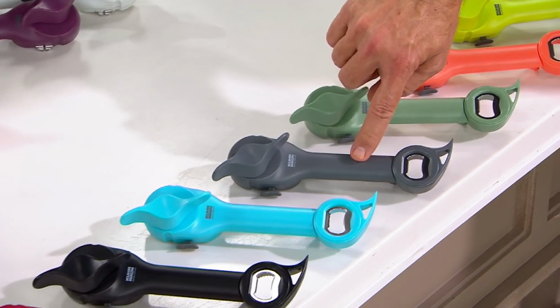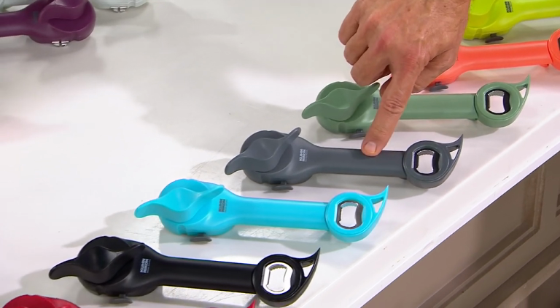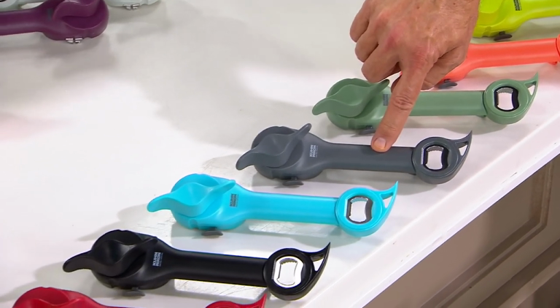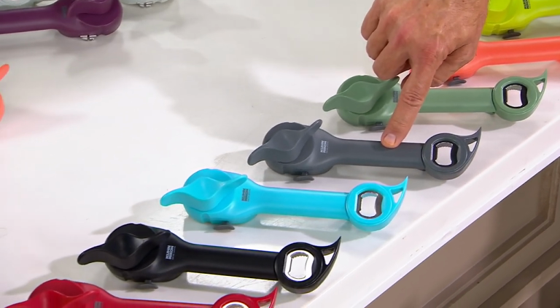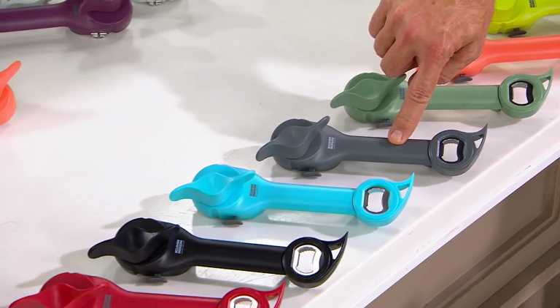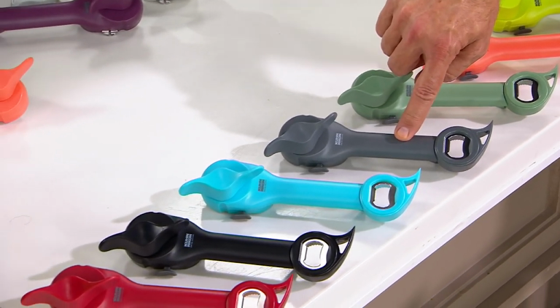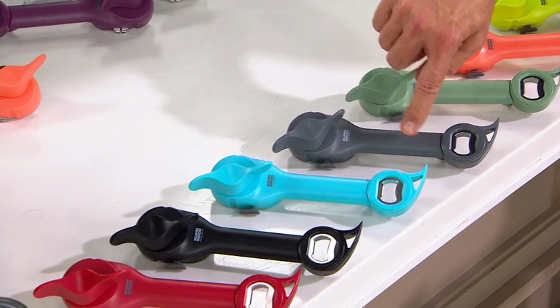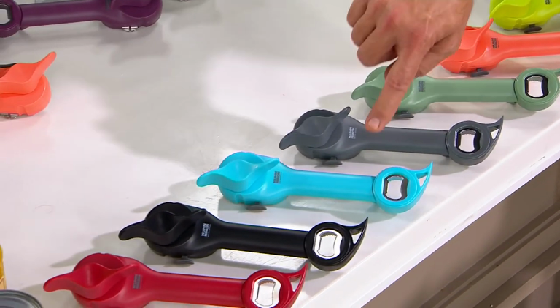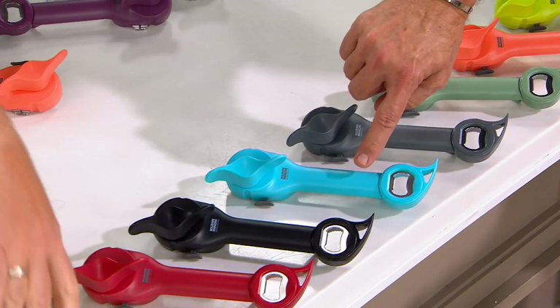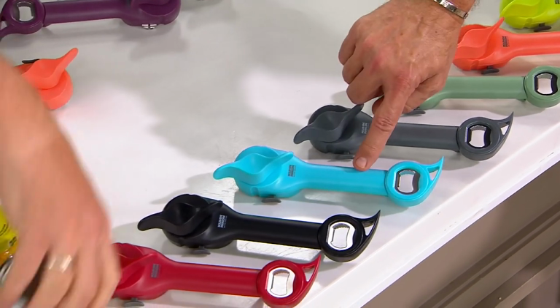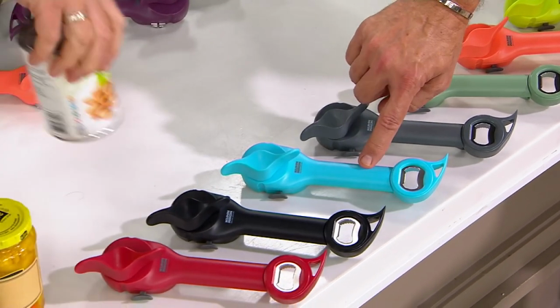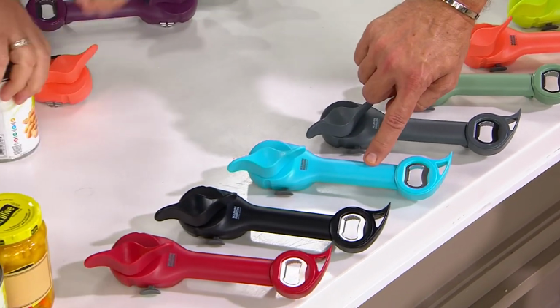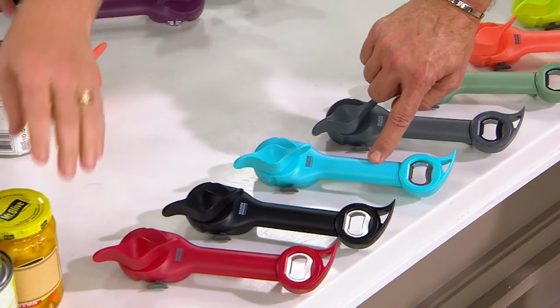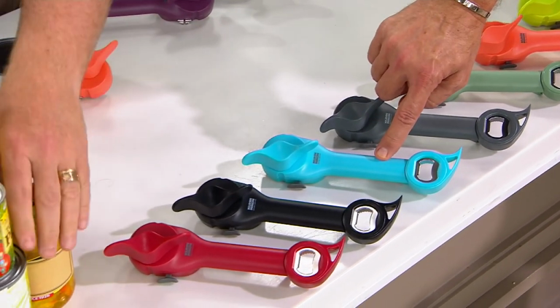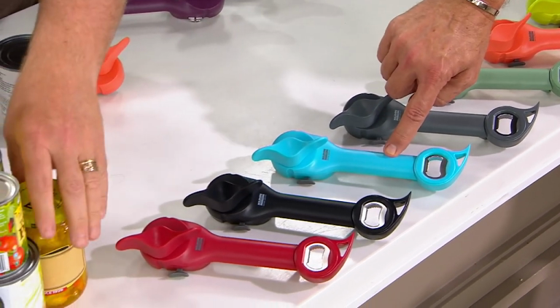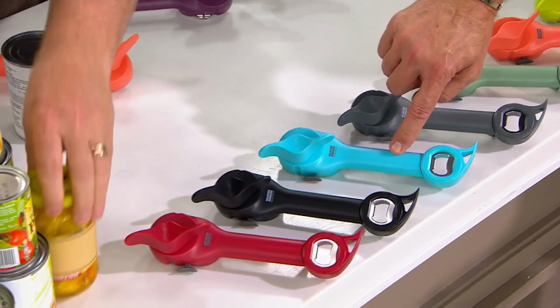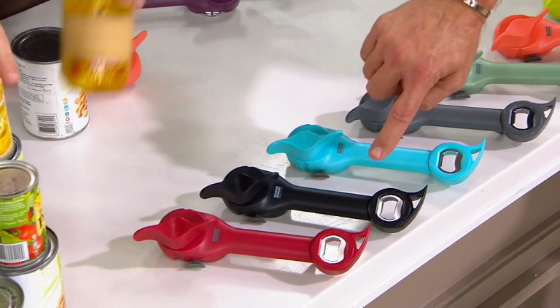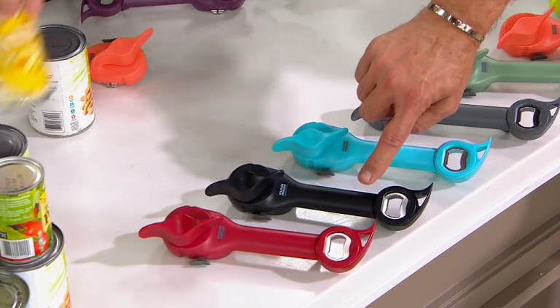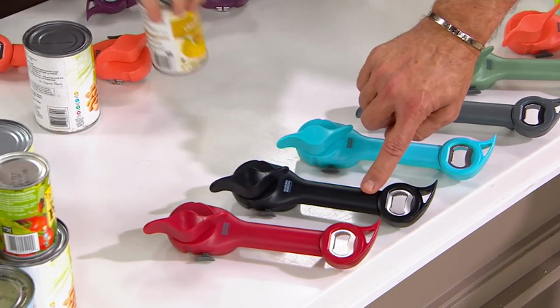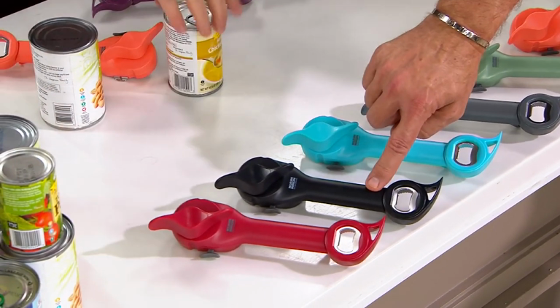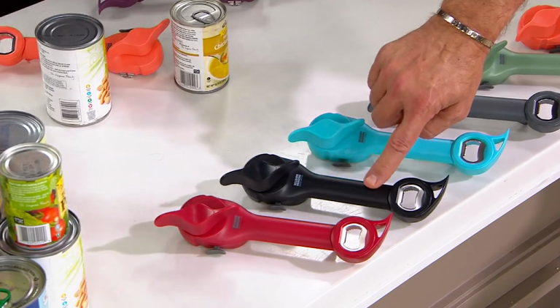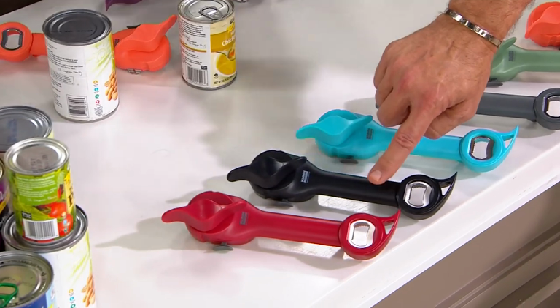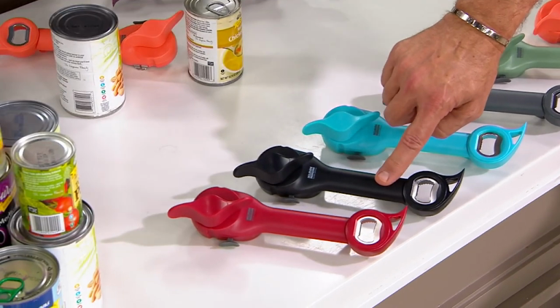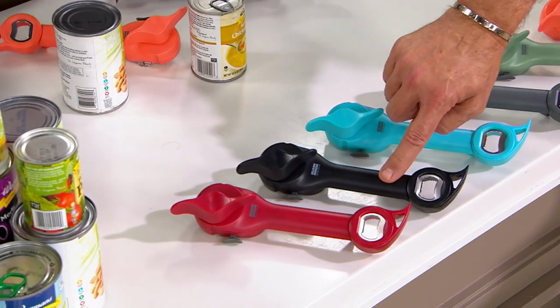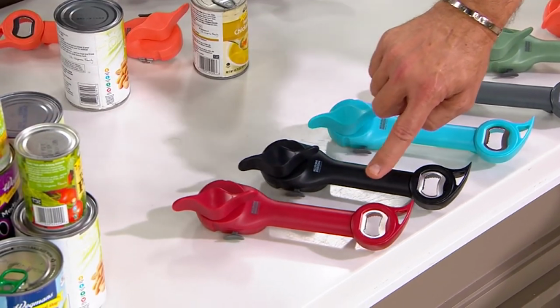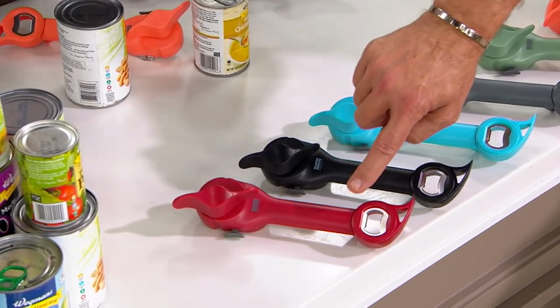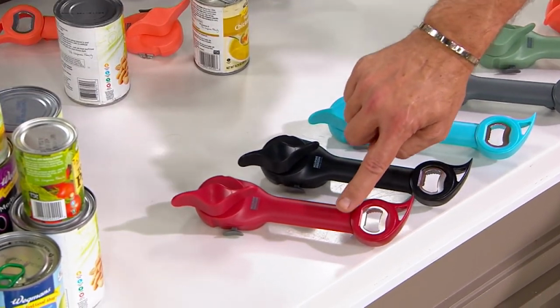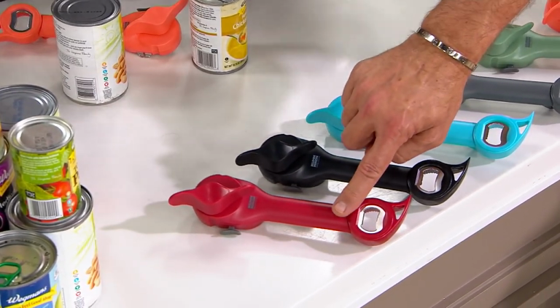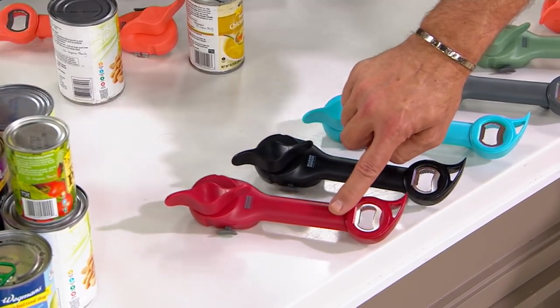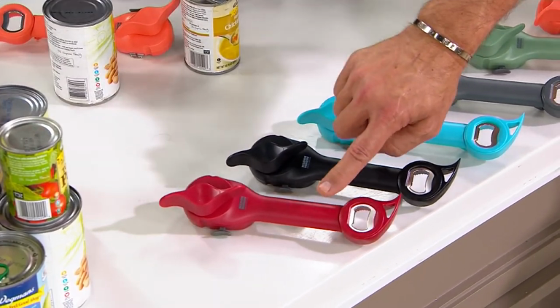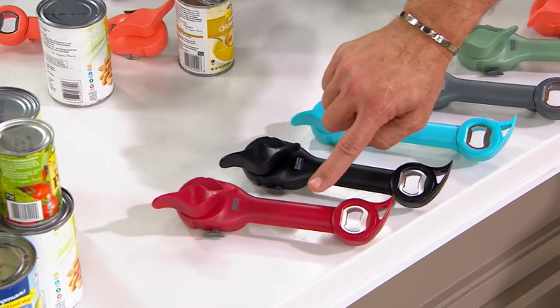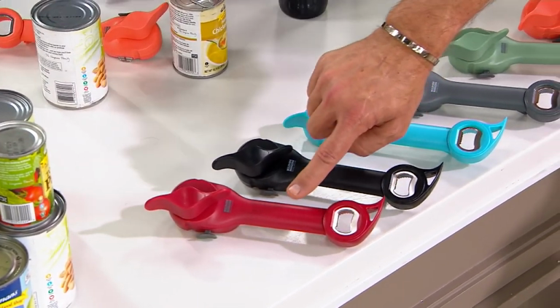Then I've got it for you in gray, then the aqua, then black — which is the color I have in my kitchen — and then the red. So let me do that again.